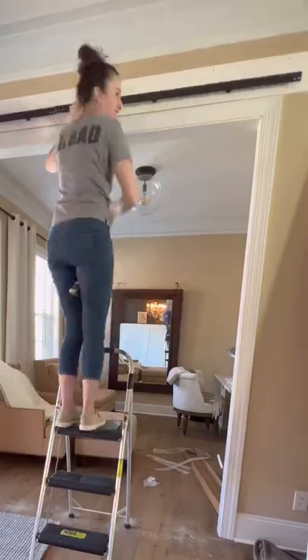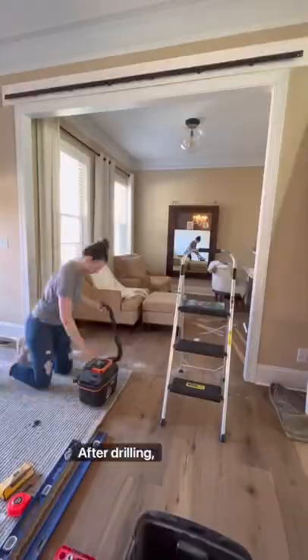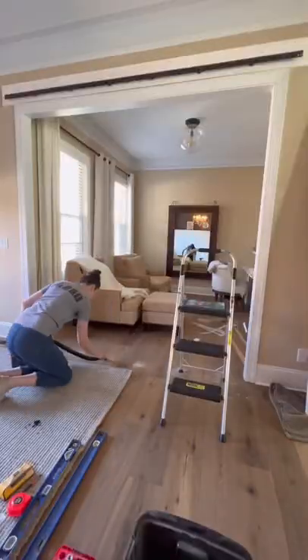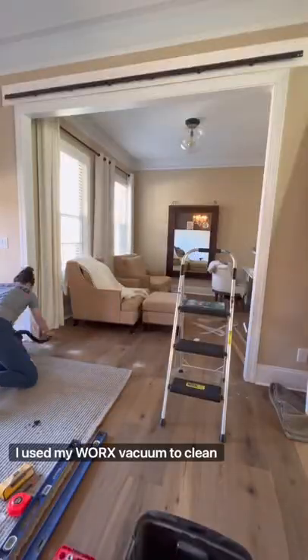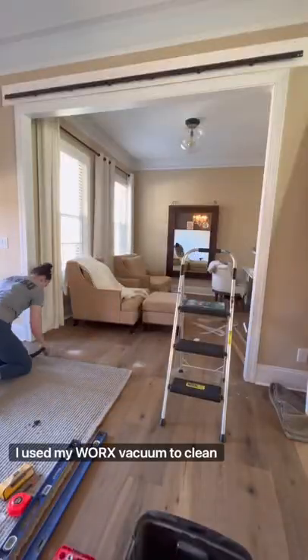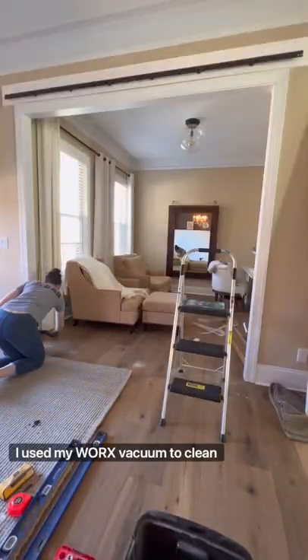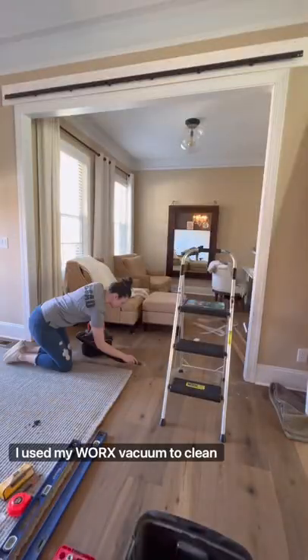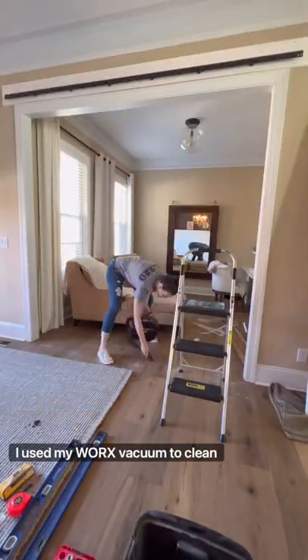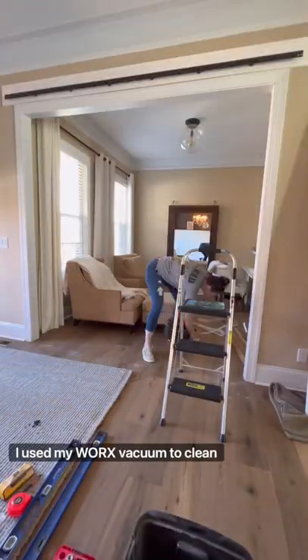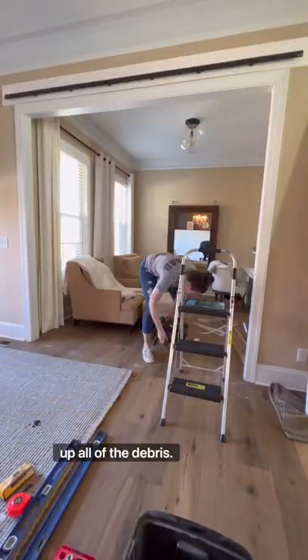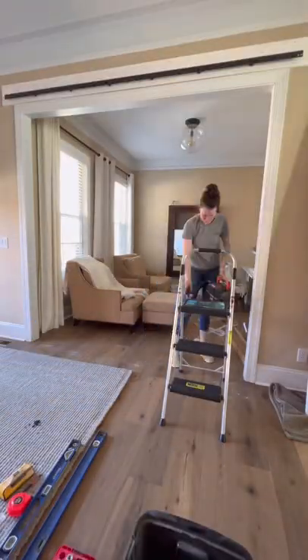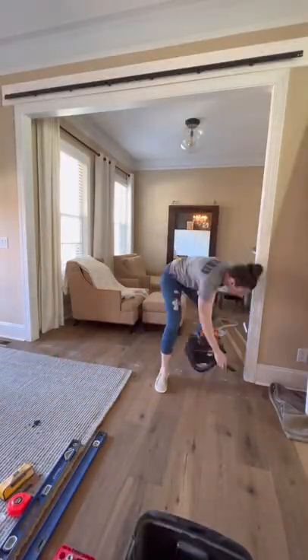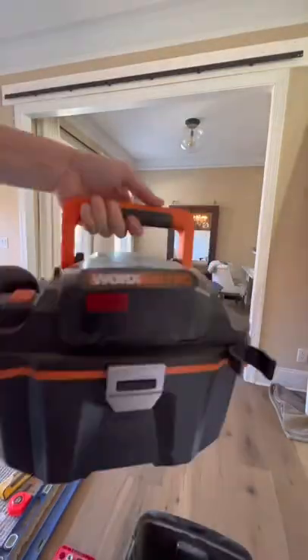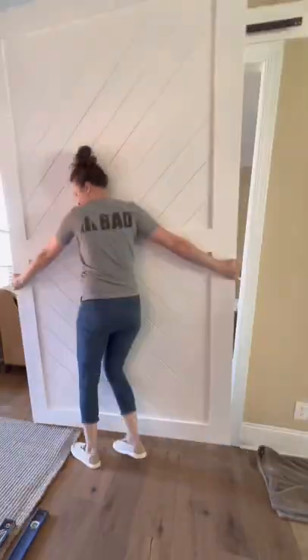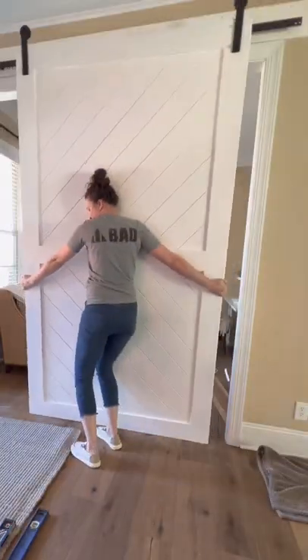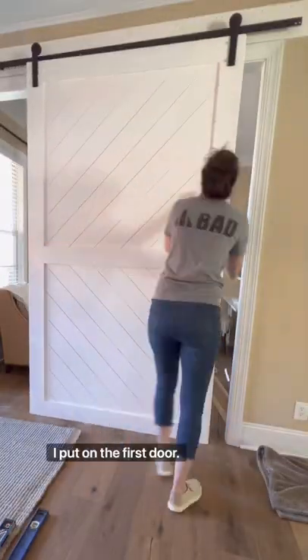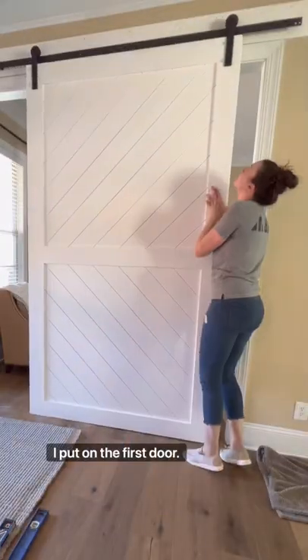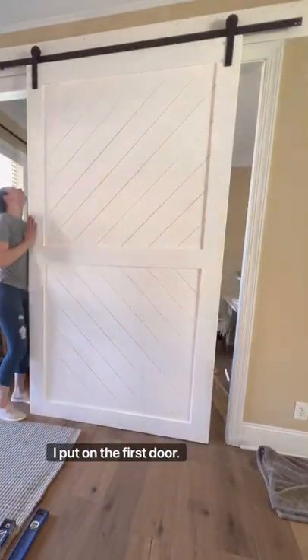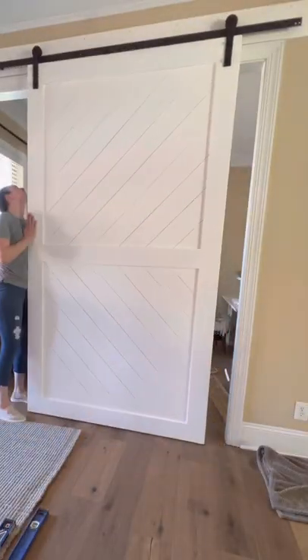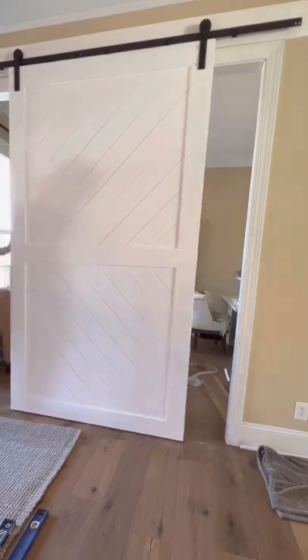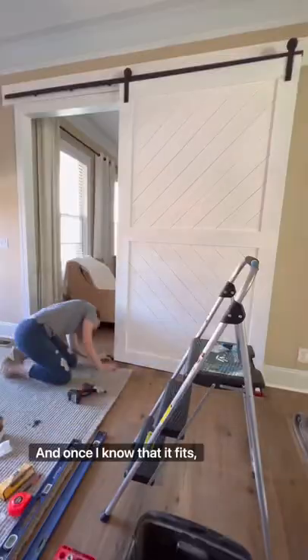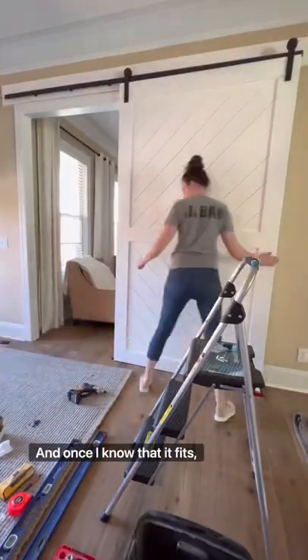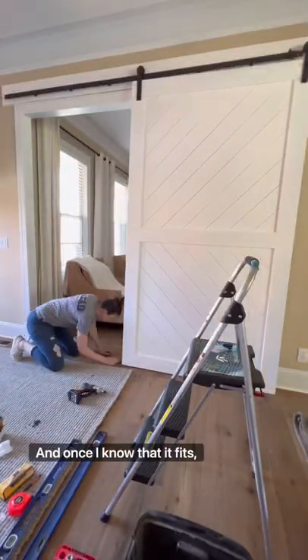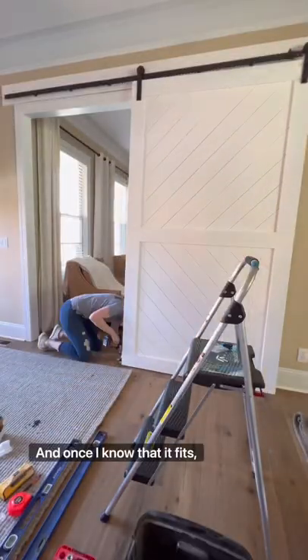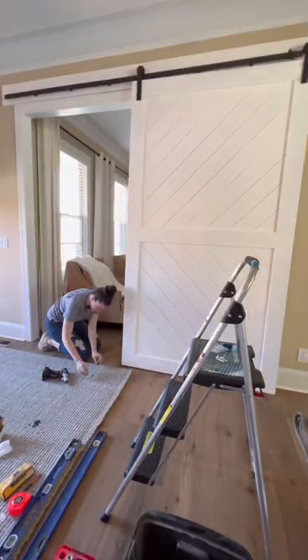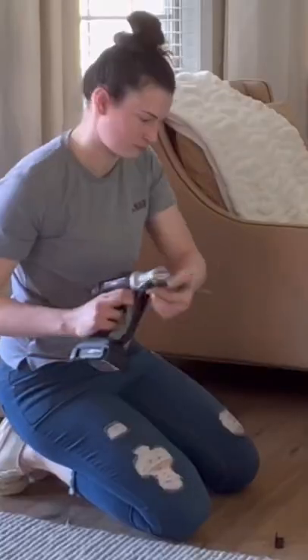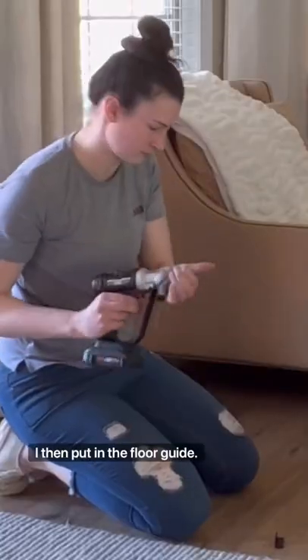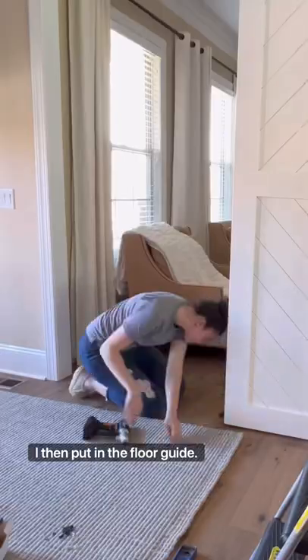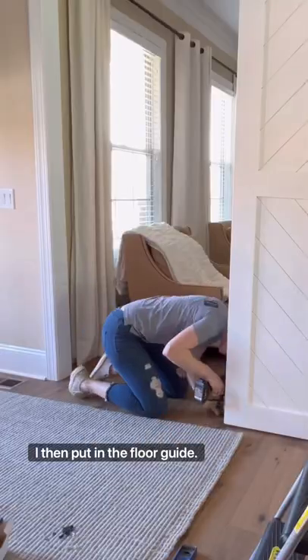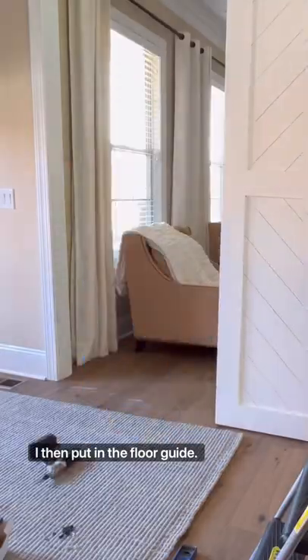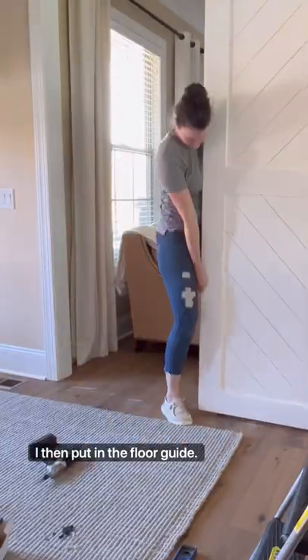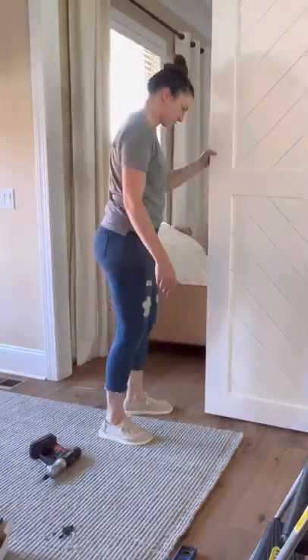After drilling, I use my WORX vacuum to clean up all of the debris. I put on the first door, and once I know that it fits, I then put in the floor guide.